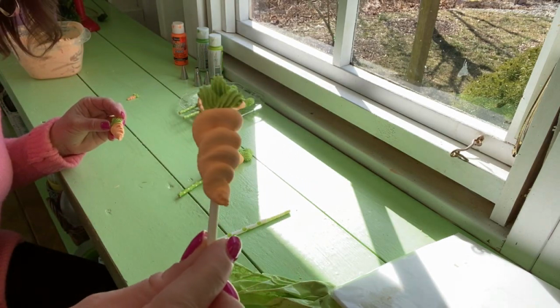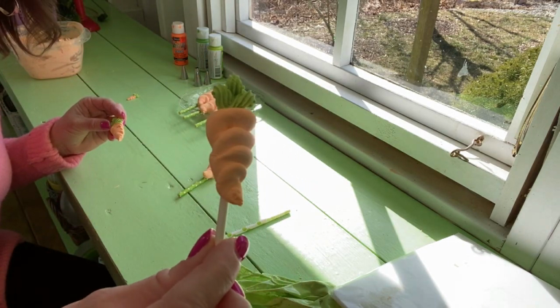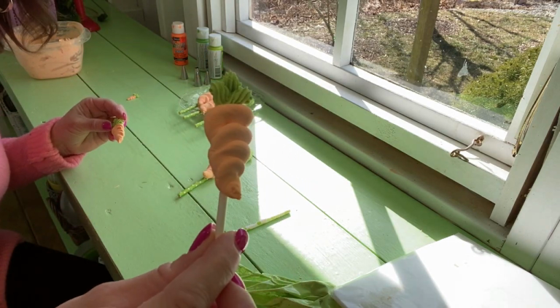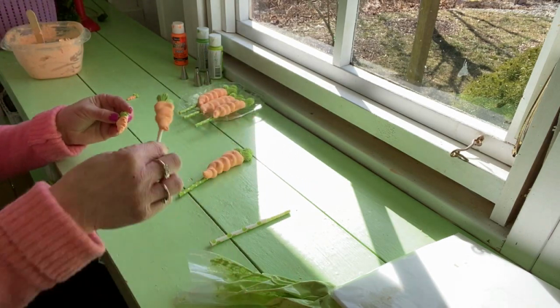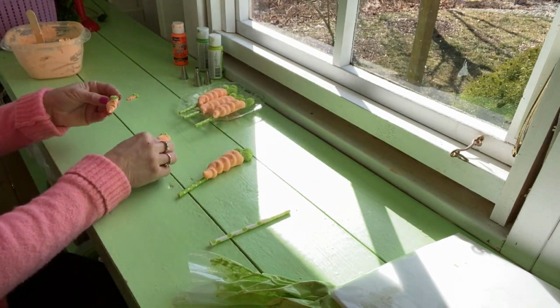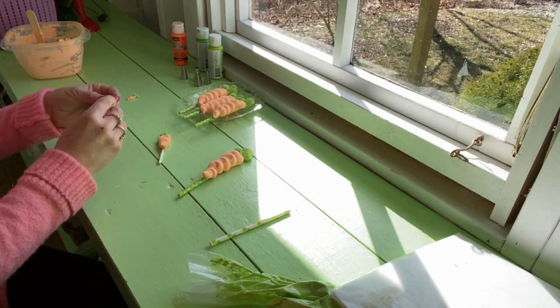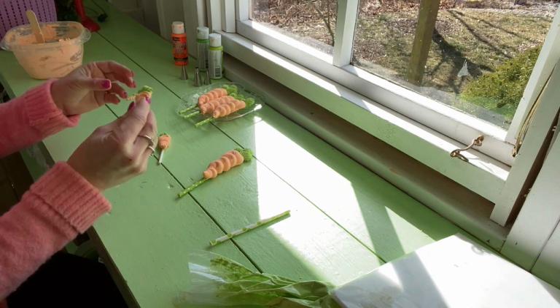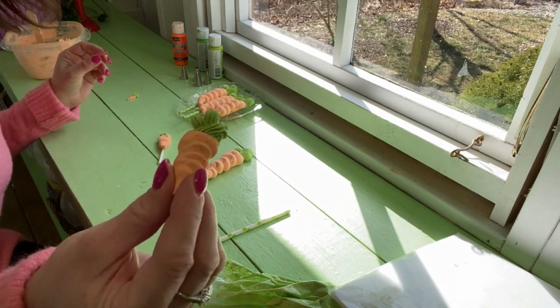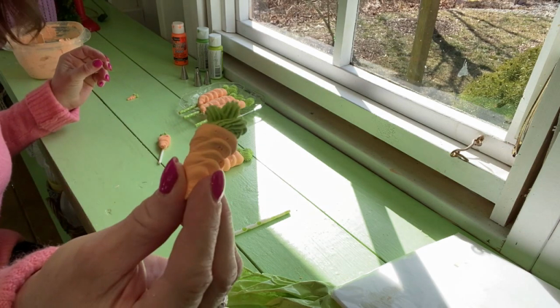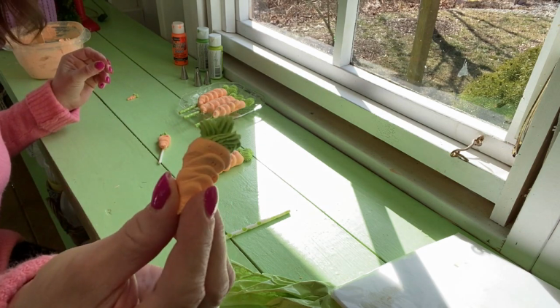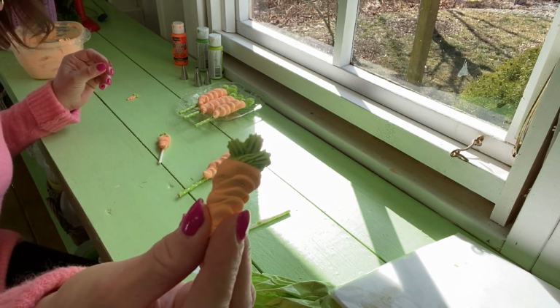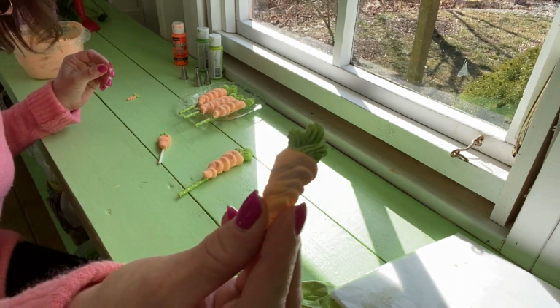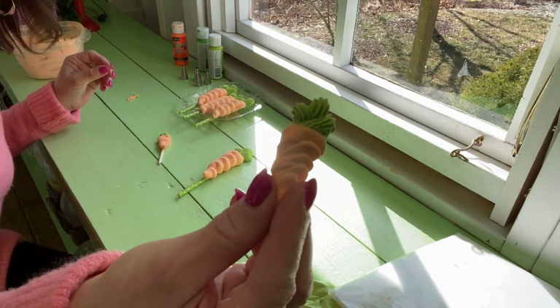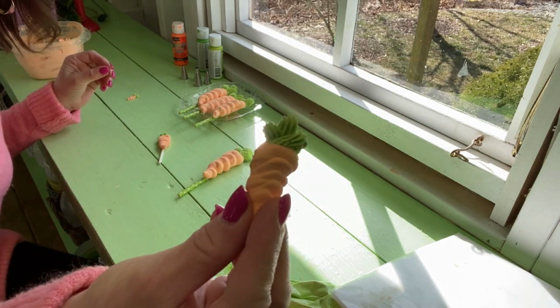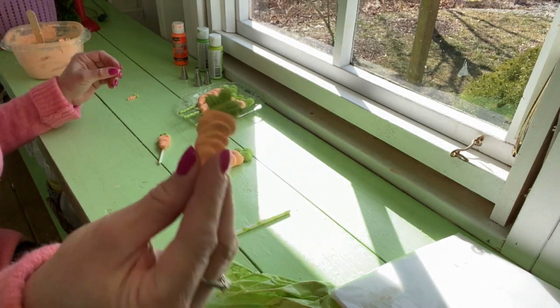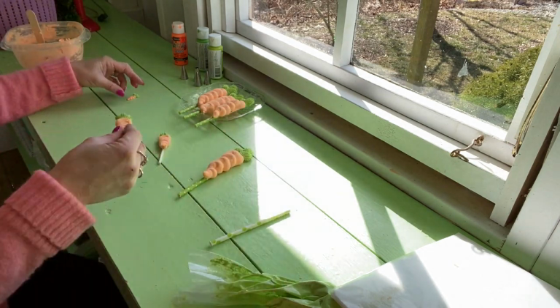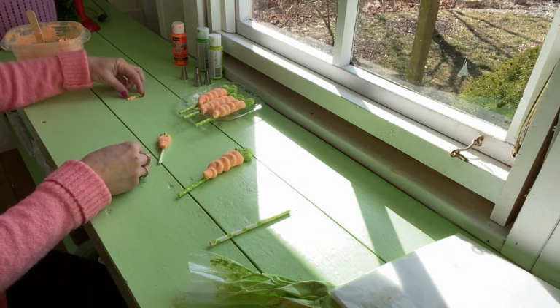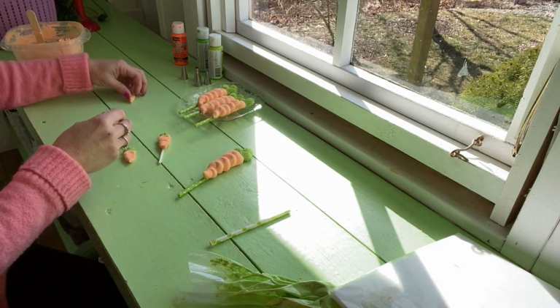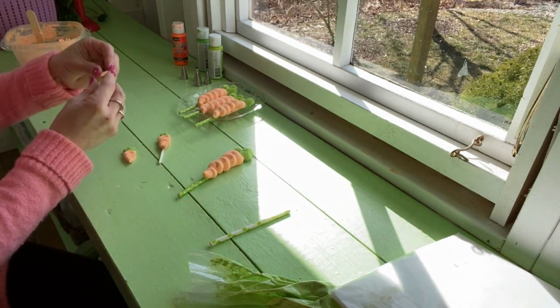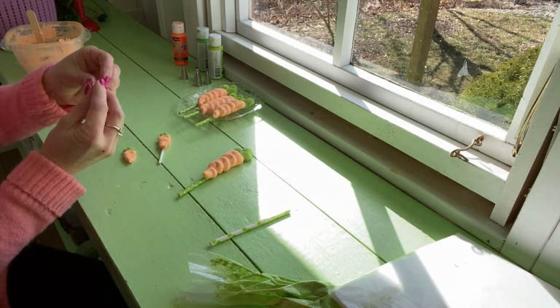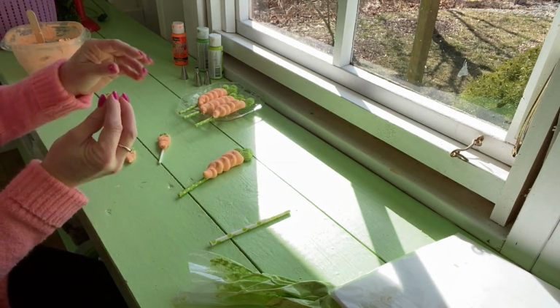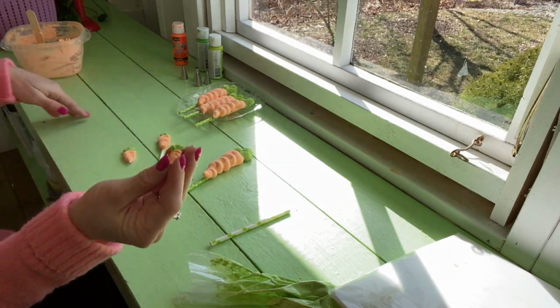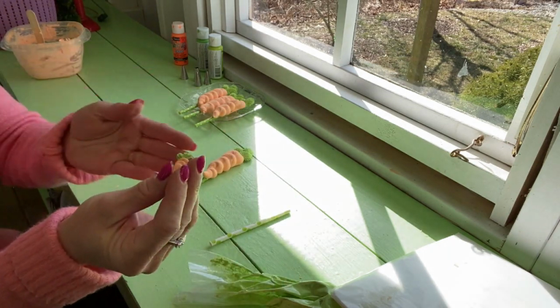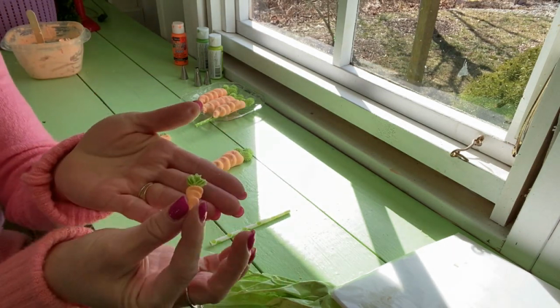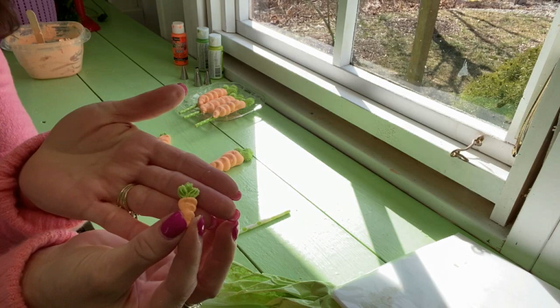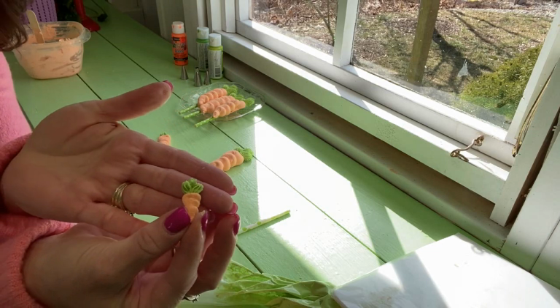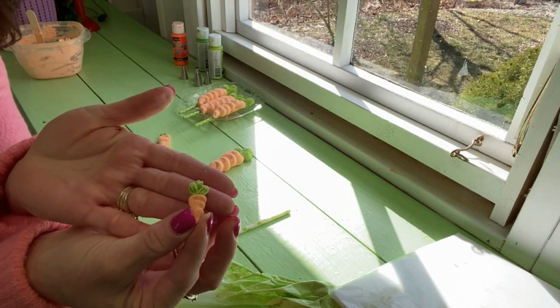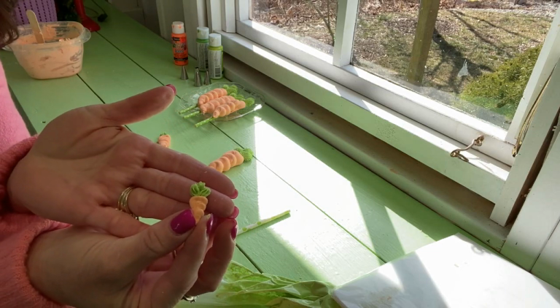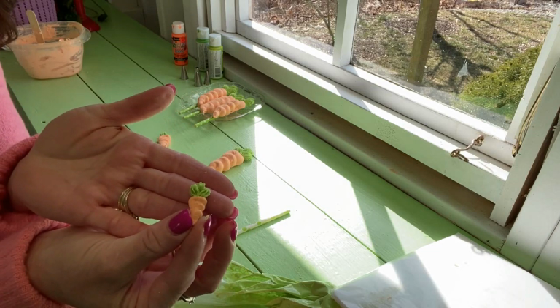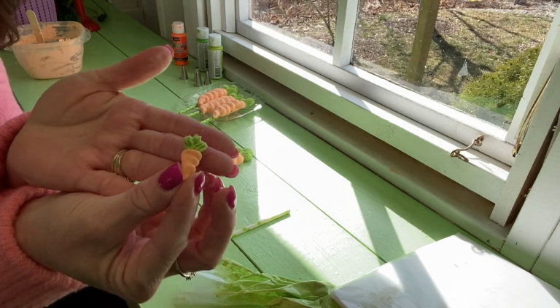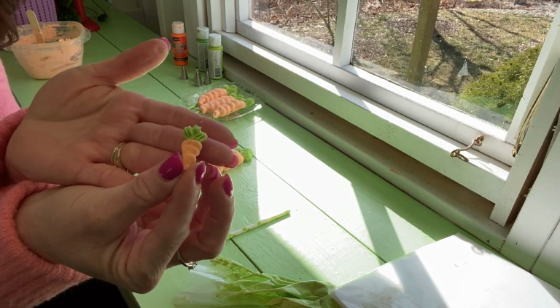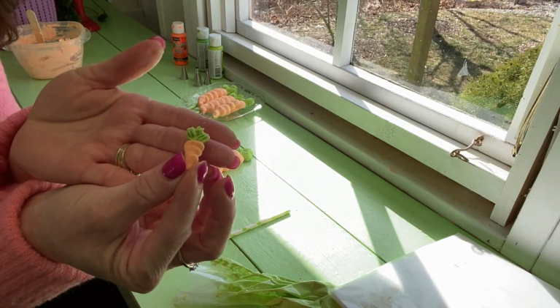I made a little one here, and I made all kinds of different sizes, and a tiny little one. This is great to put on your little petit fours for Easter.